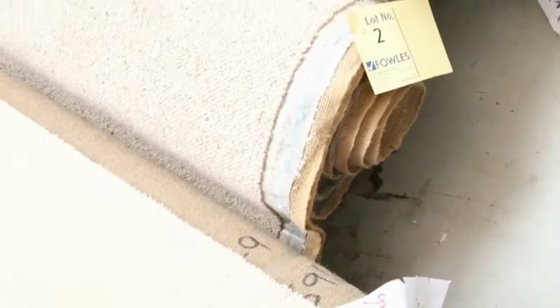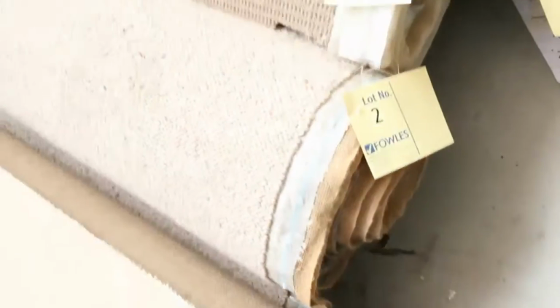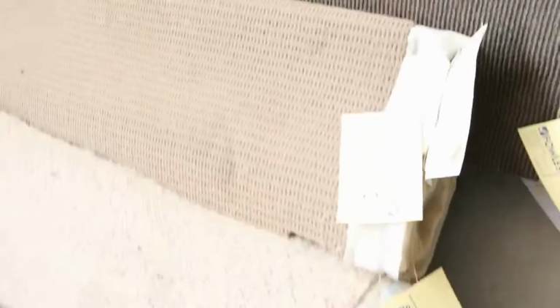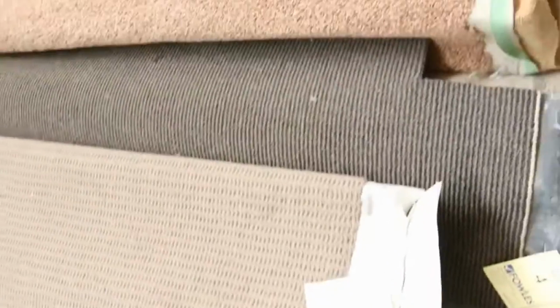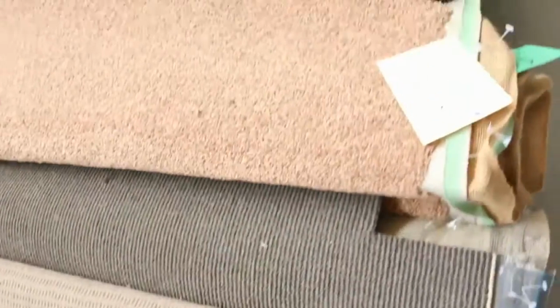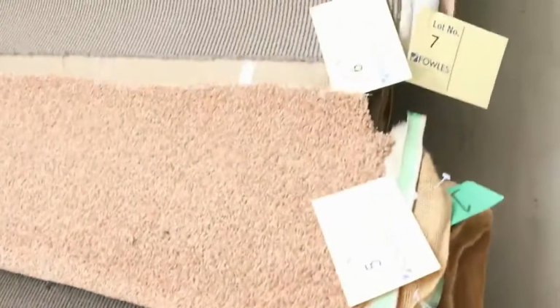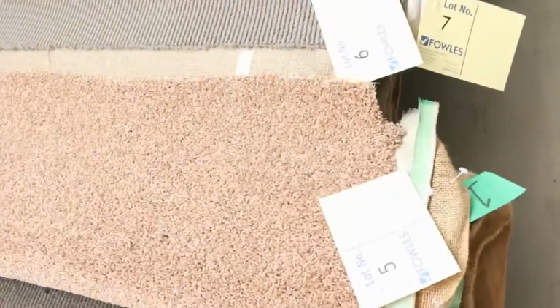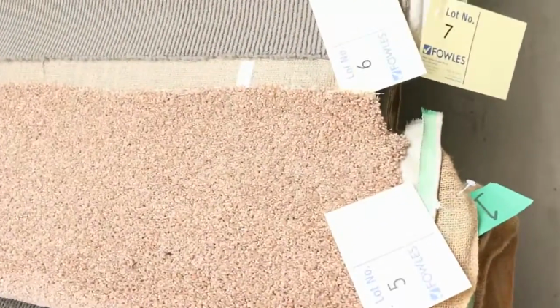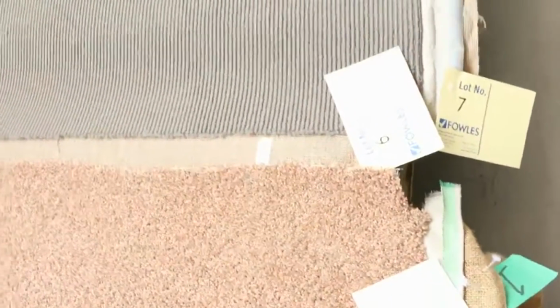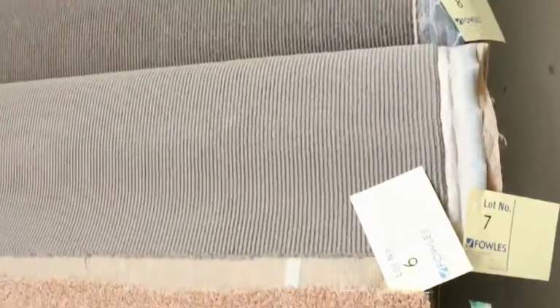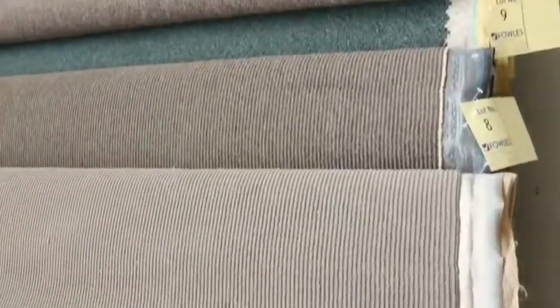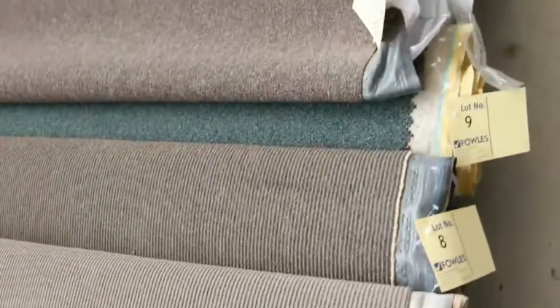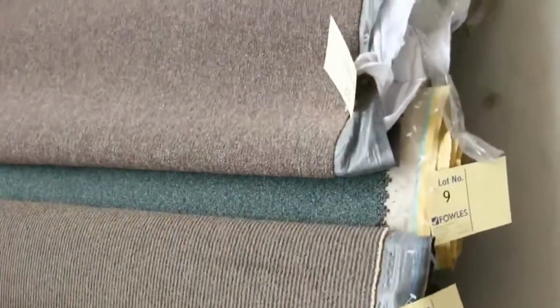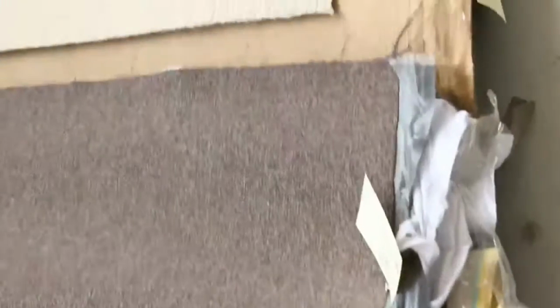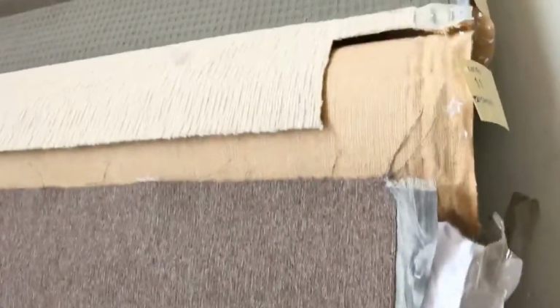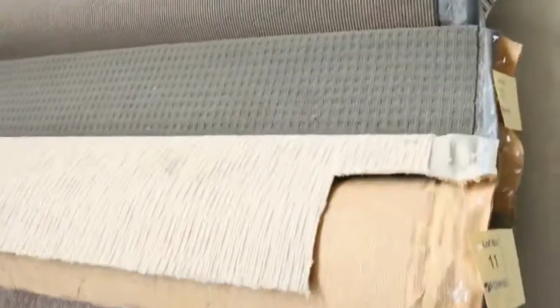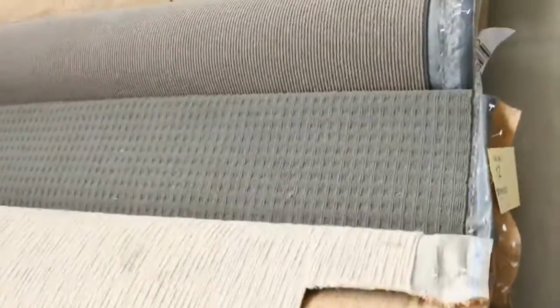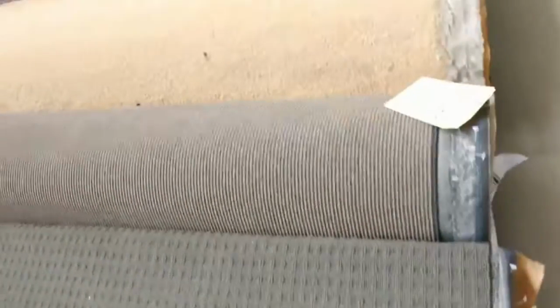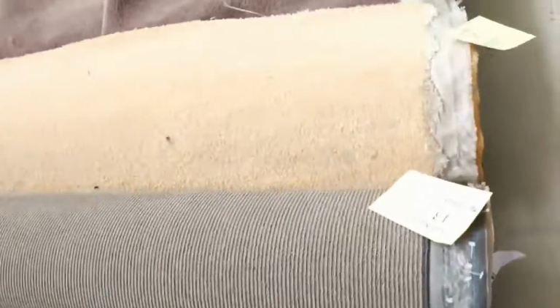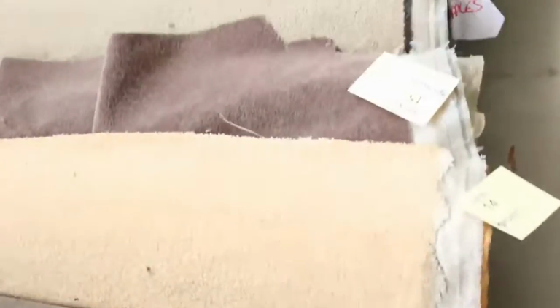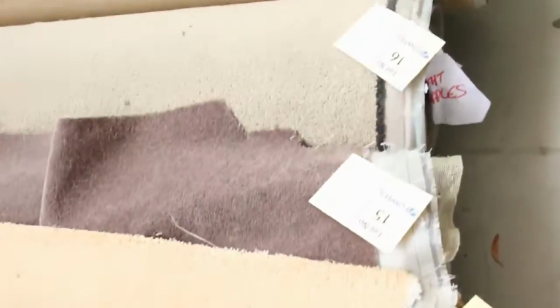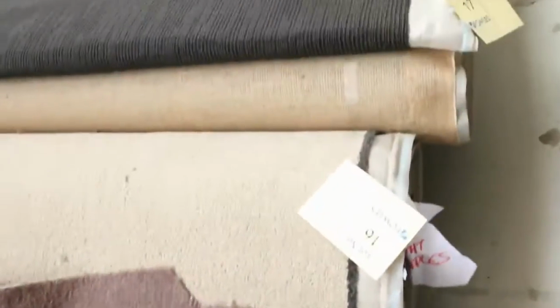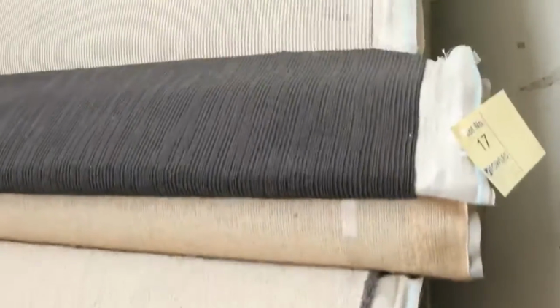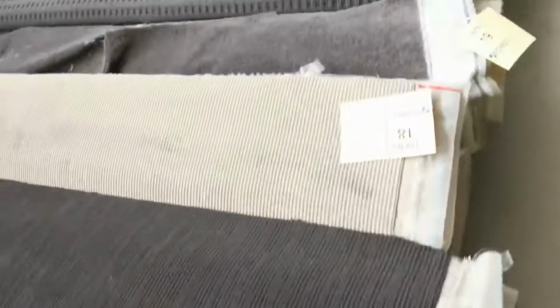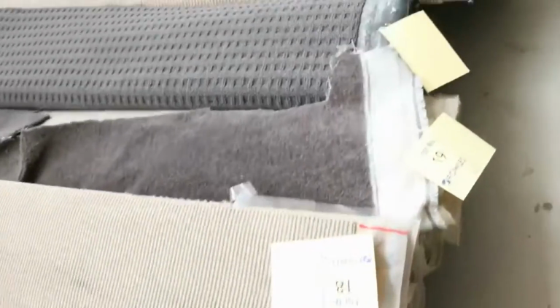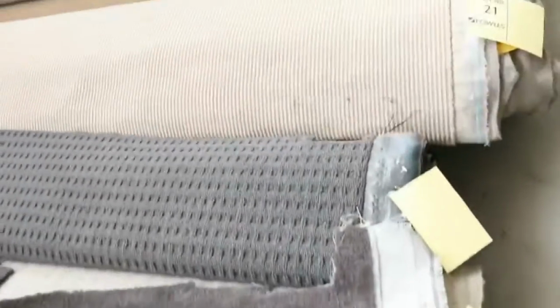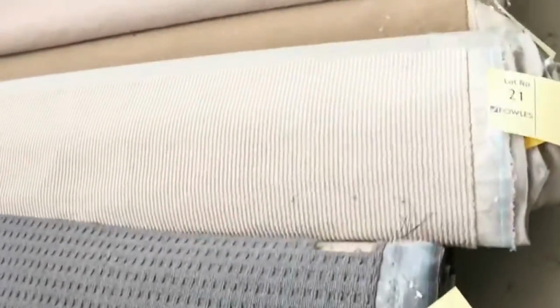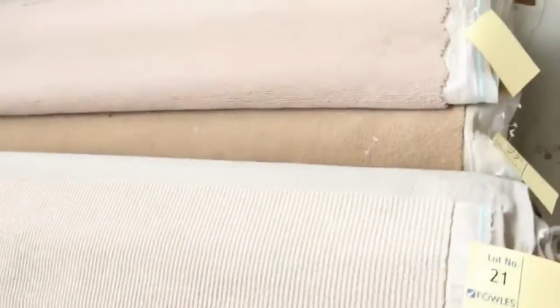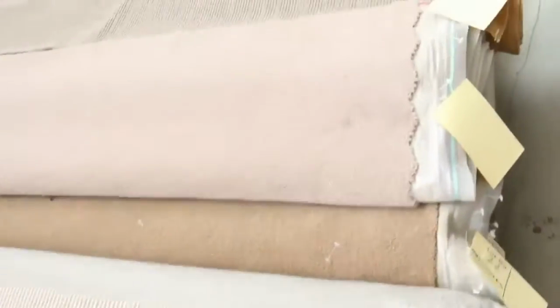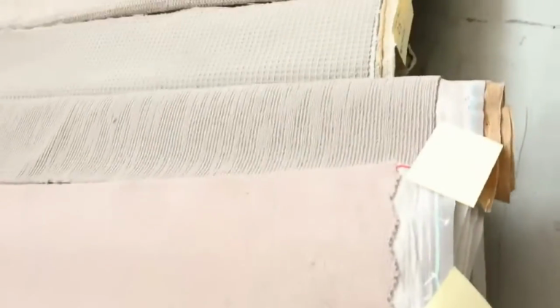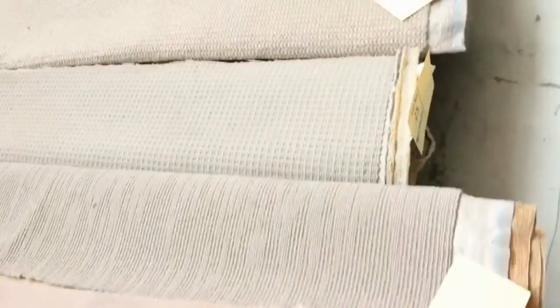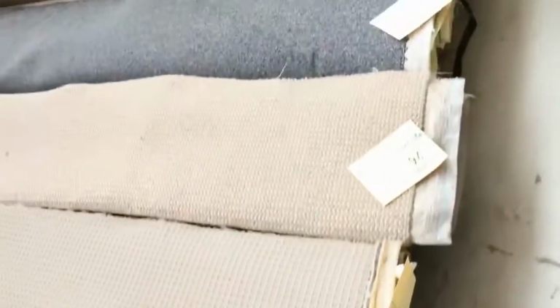We've got another massive range here again. These are pieces which vary anywhere from 3 to 5 meters — they're all 3.66 meters wide, up to 5 and 6 meters, some even a little bit longer. And as you can see, we've got a bit of everything: plenty of loop piles, plush piles, twist piles, nylons, wools — you name it, it's all there.